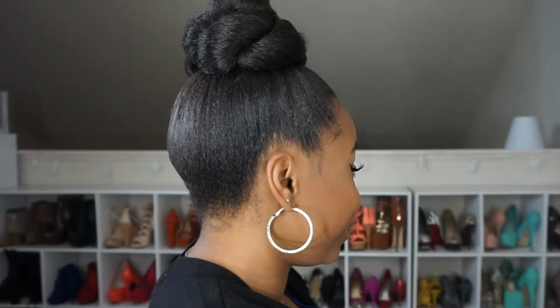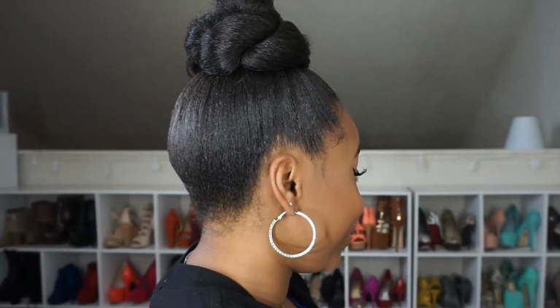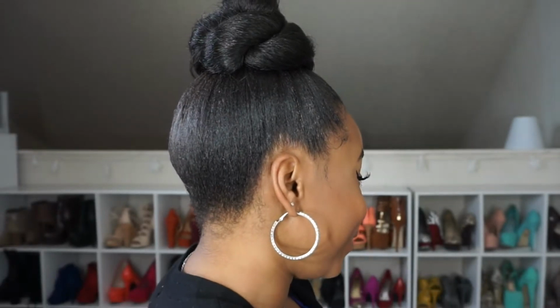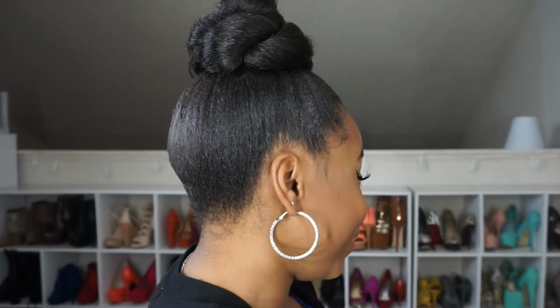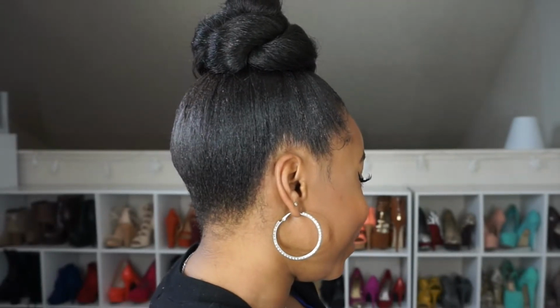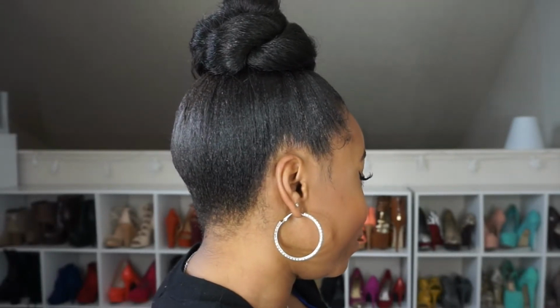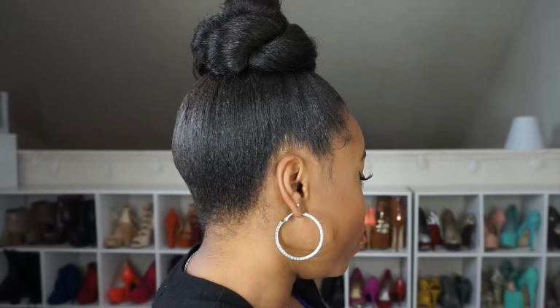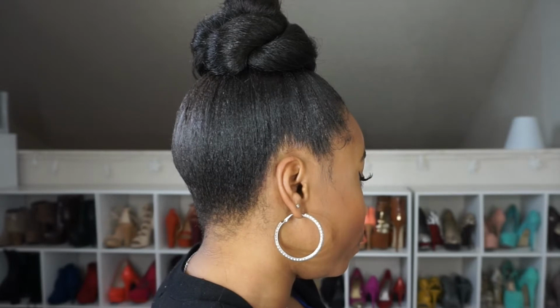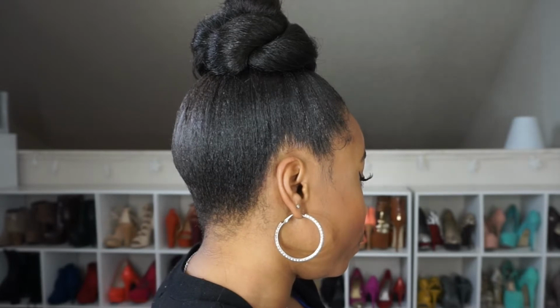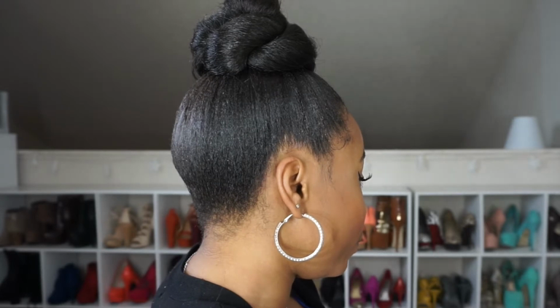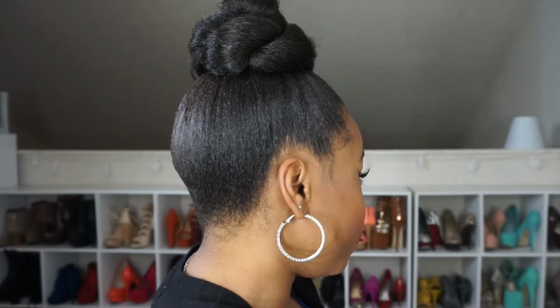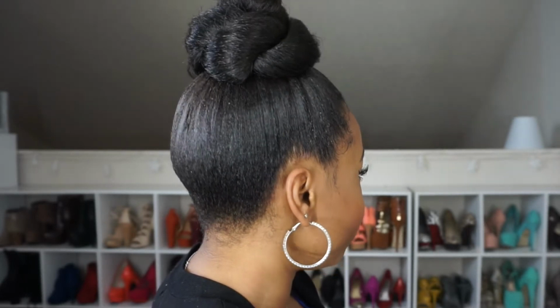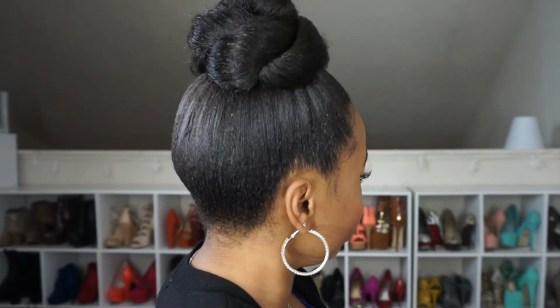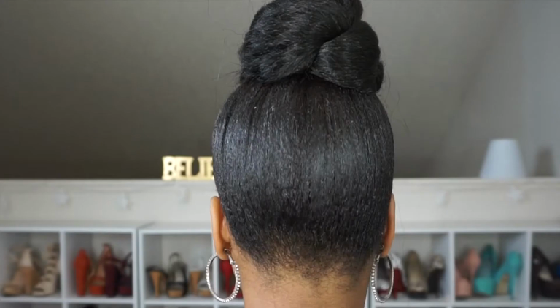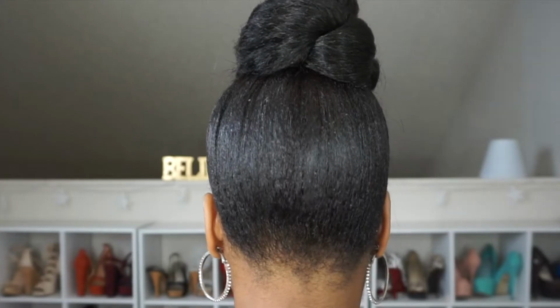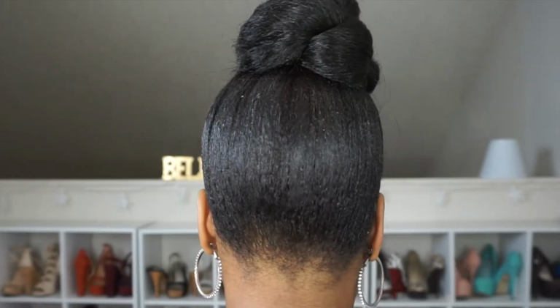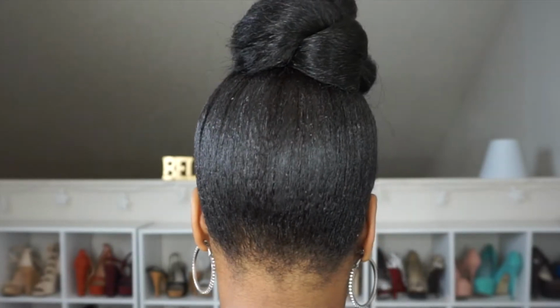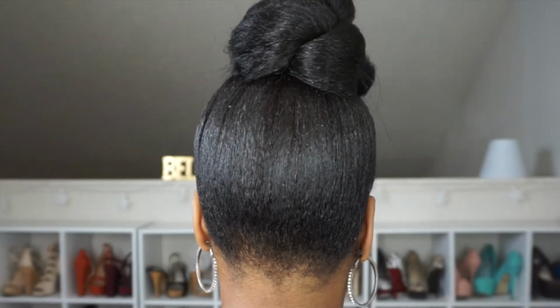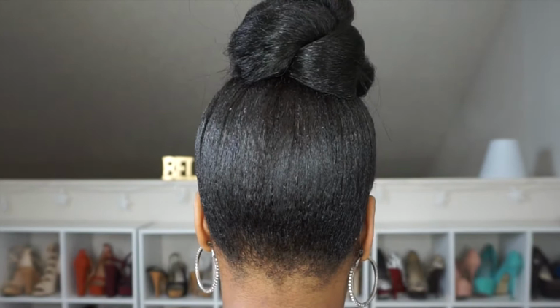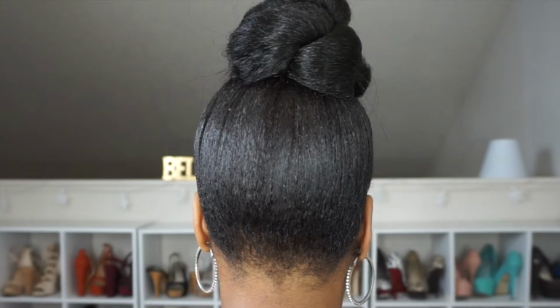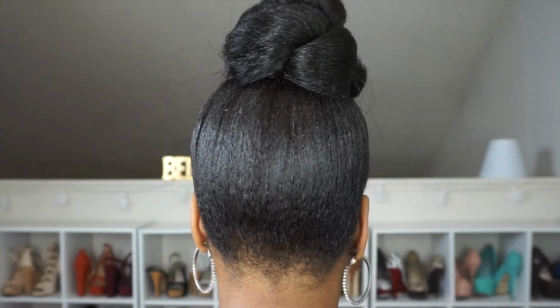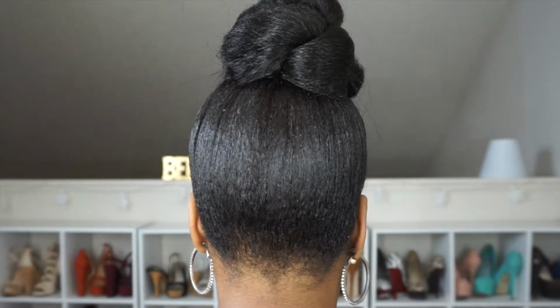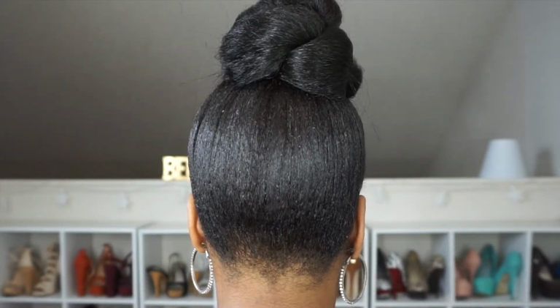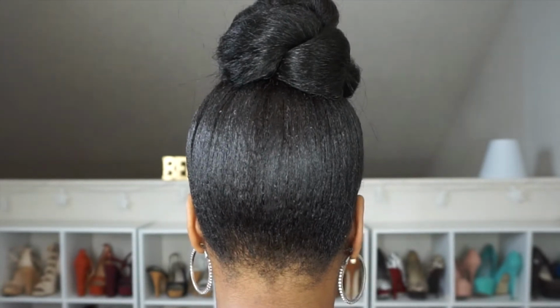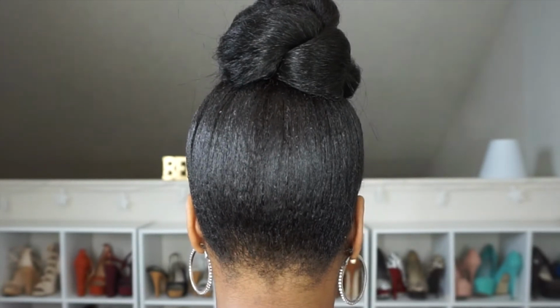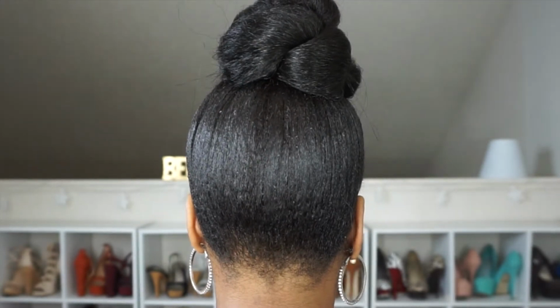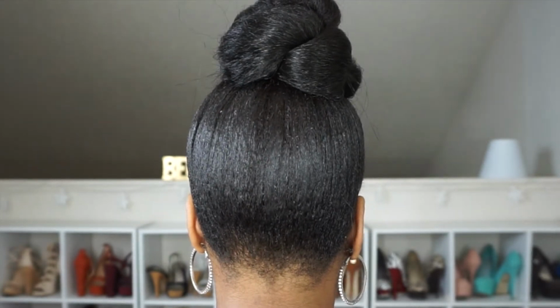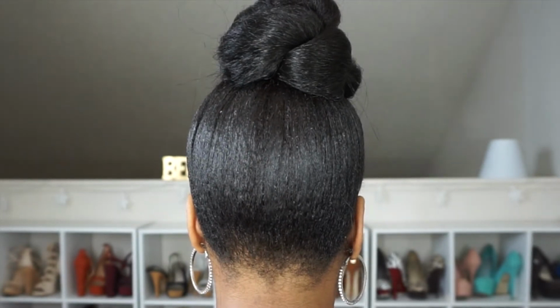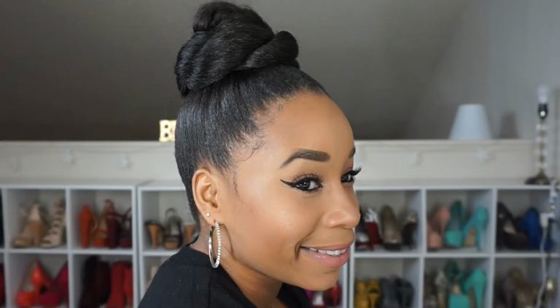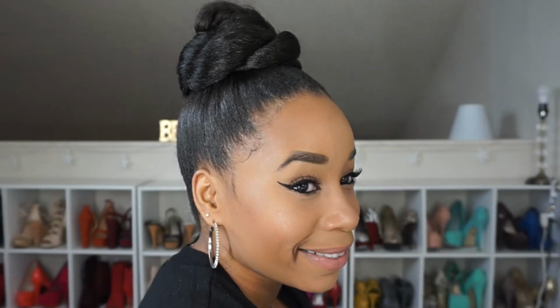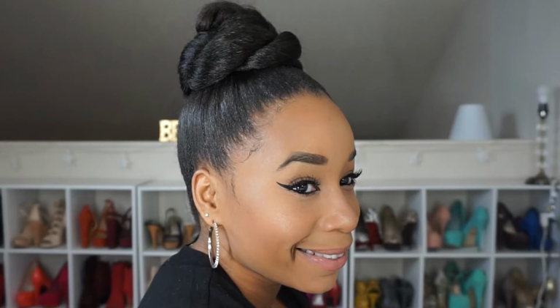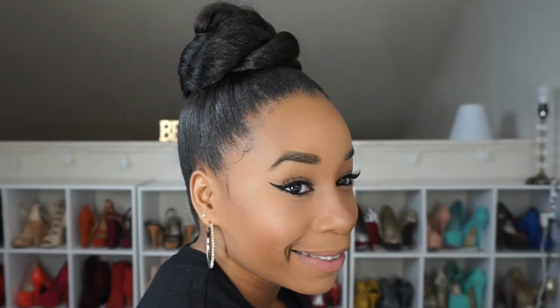I'm back with another hair tutorial. There are so many ways you can wear a fox bun — this is just another way. This is the loose twist method. If you want to see how I created this look, just keep watching.